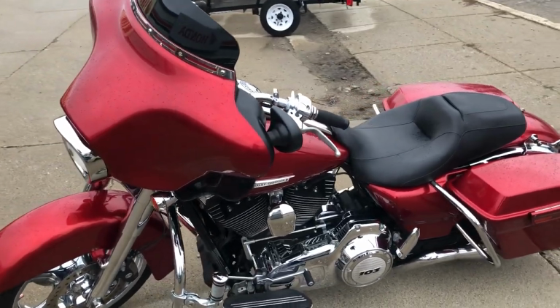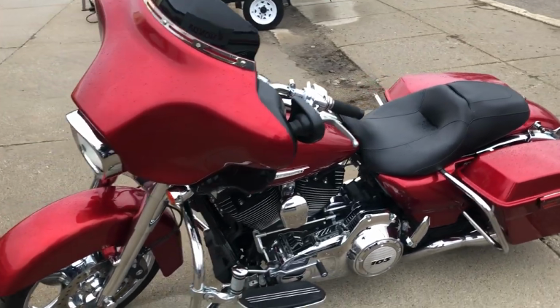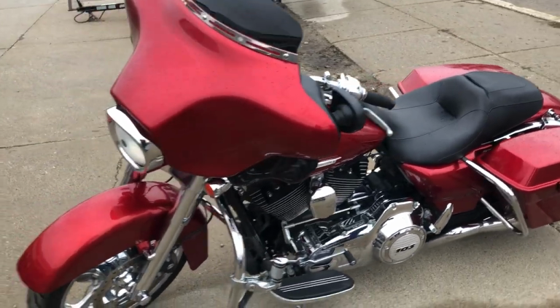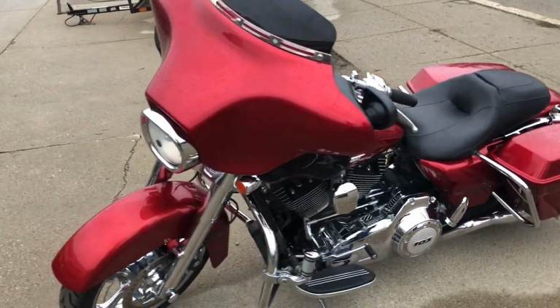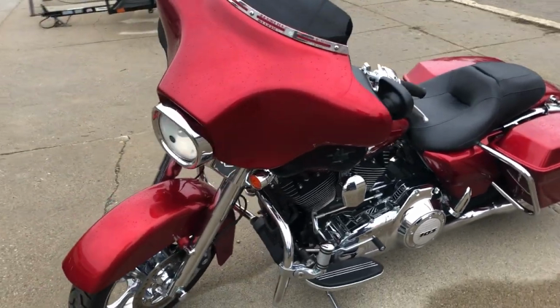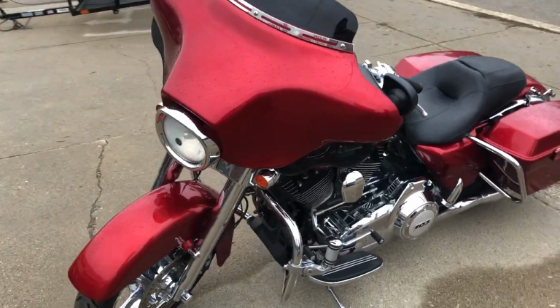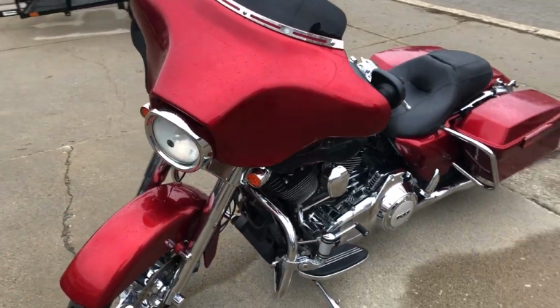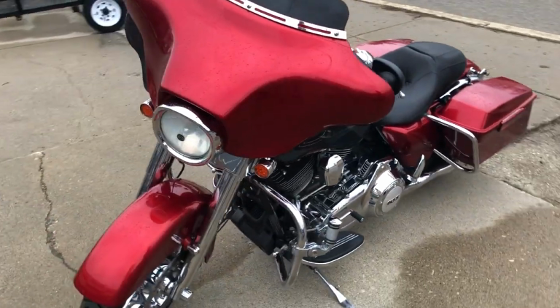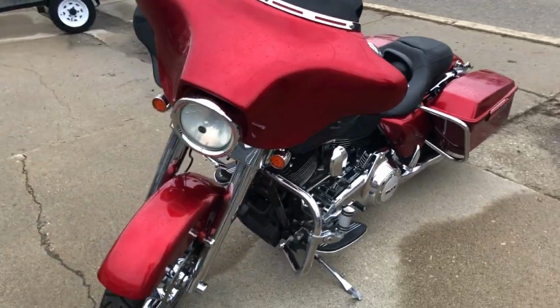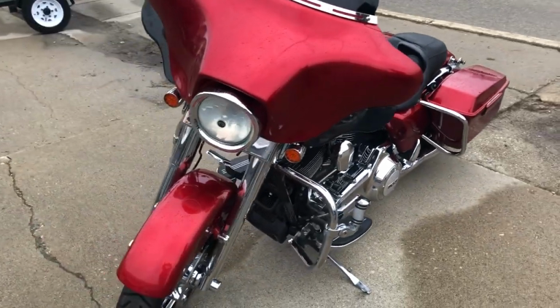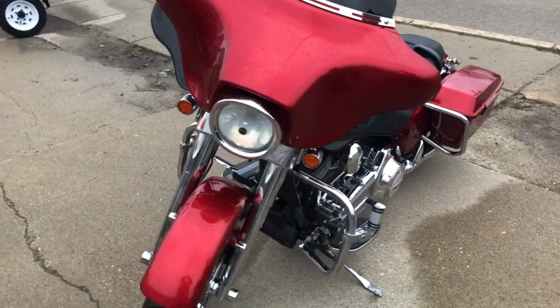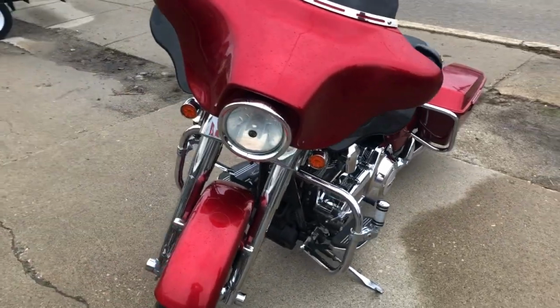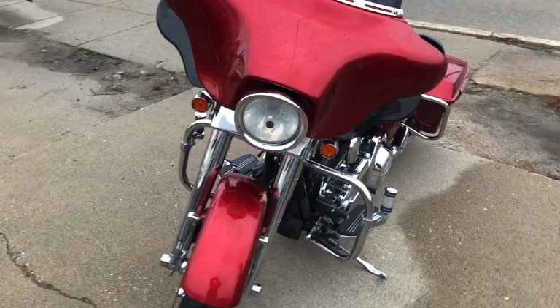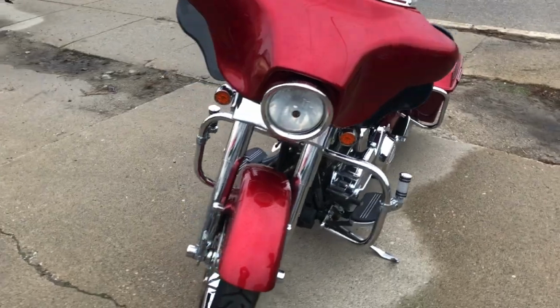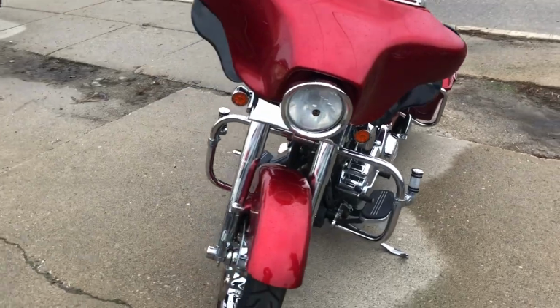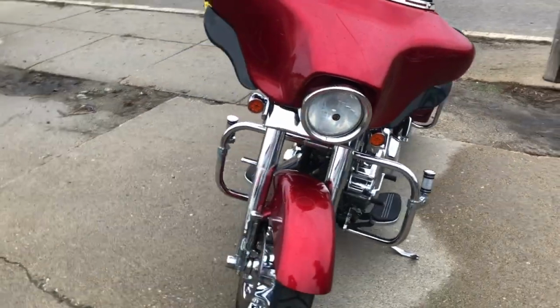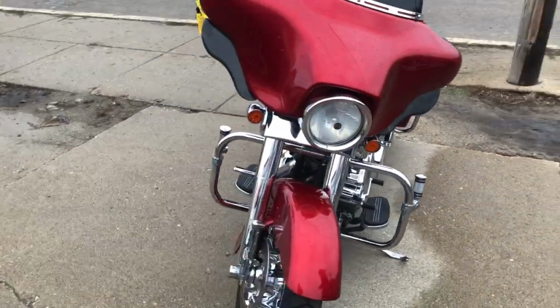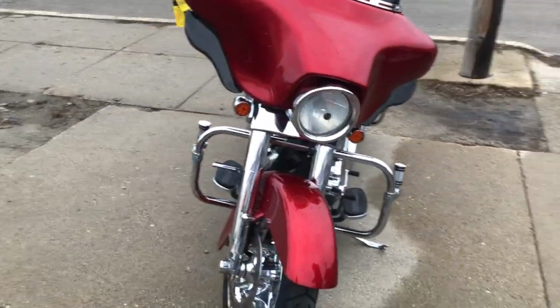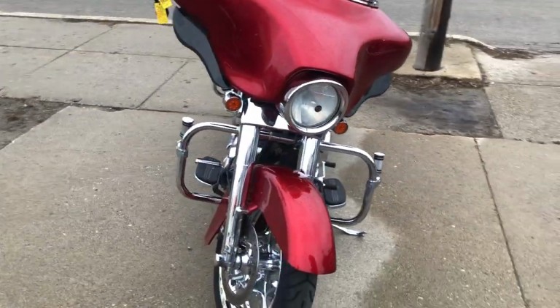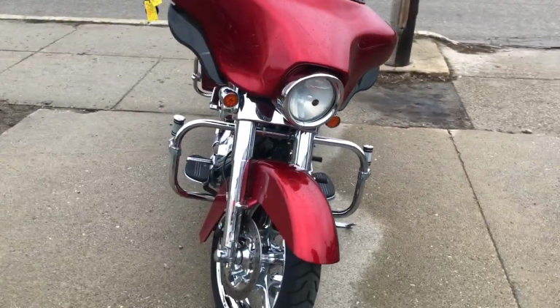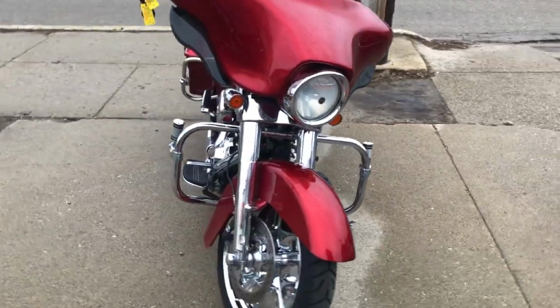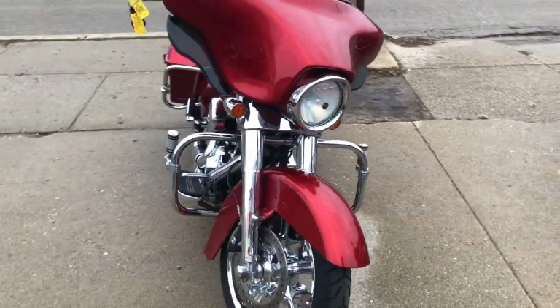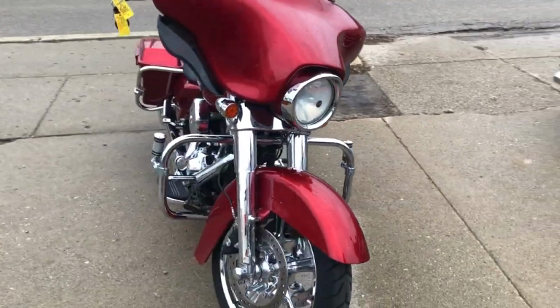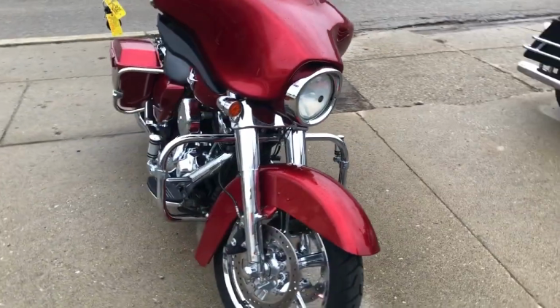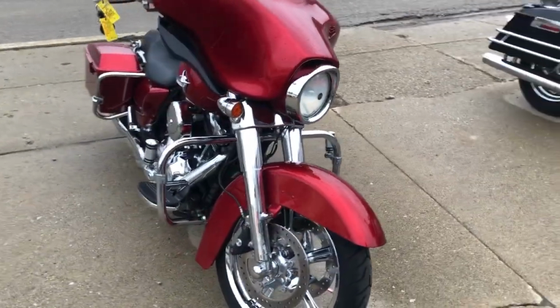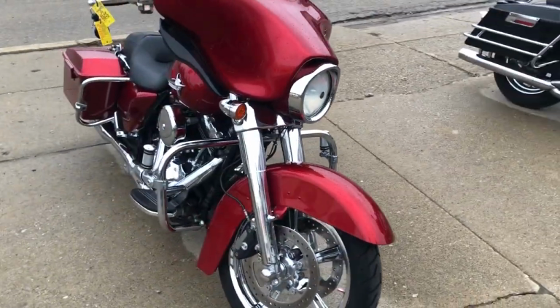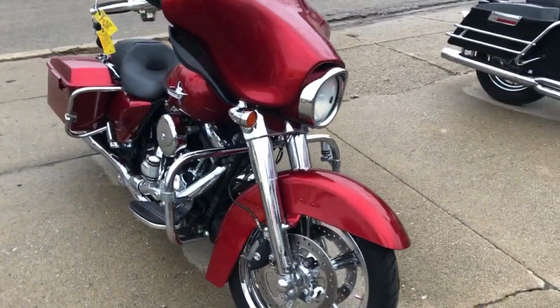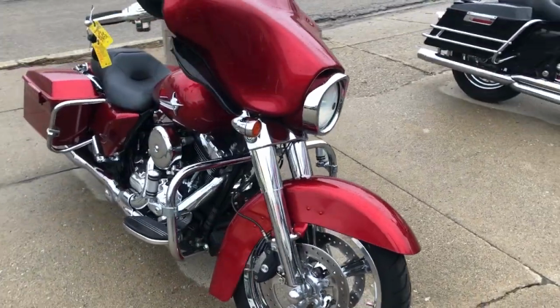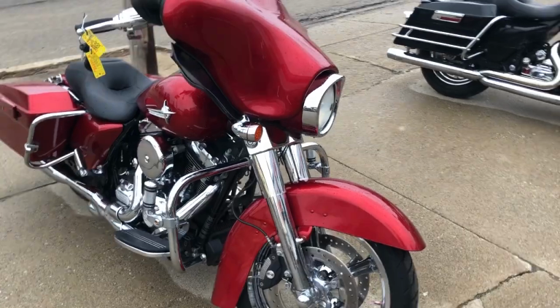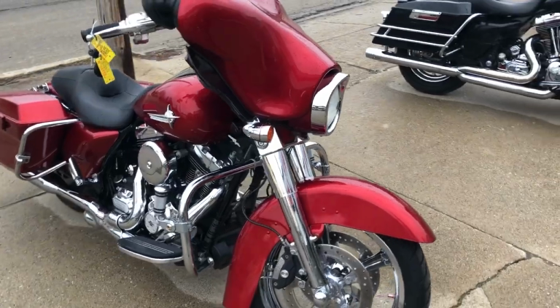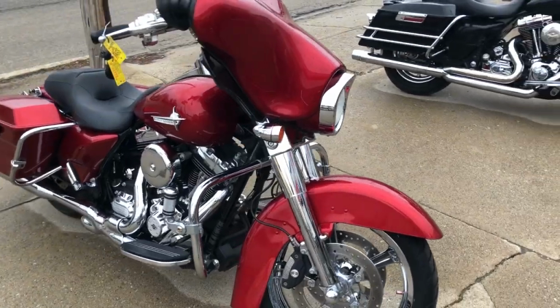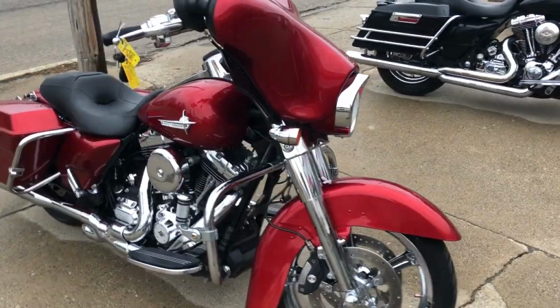There is chrome all over the motor on this one. There's a painted inner fairing, and the dual exhaust also sounds great. This Street Glide will turn heads everywhere you go.